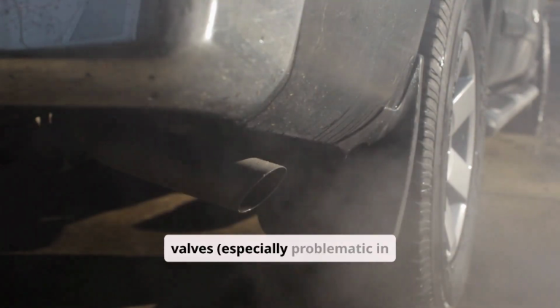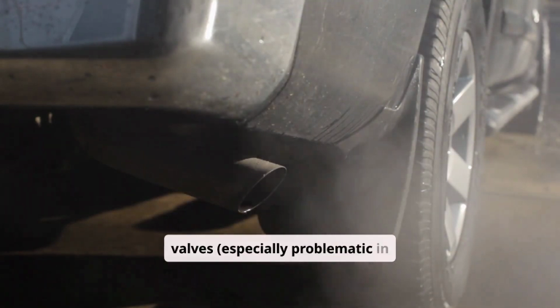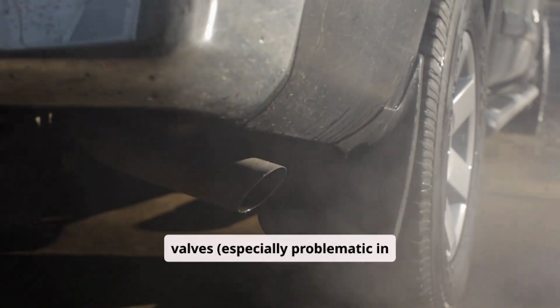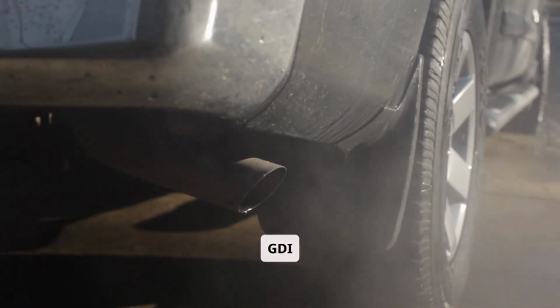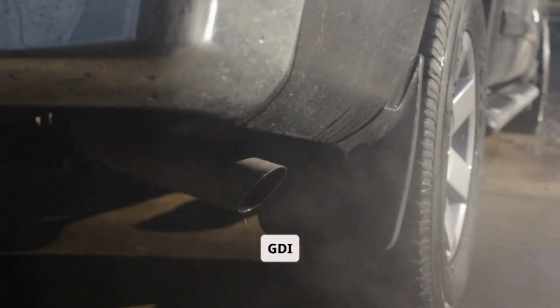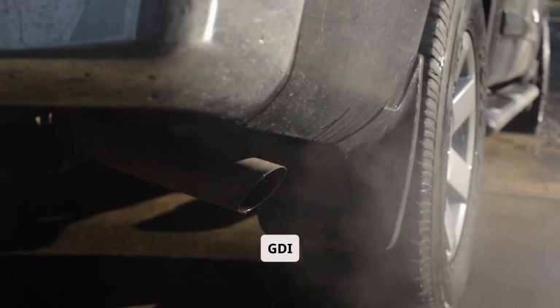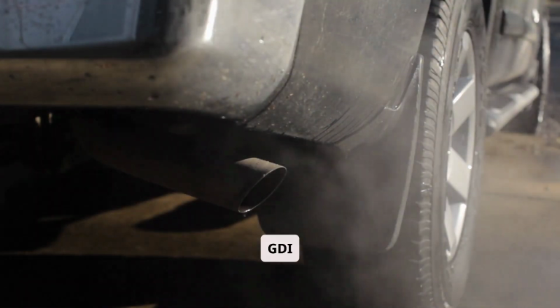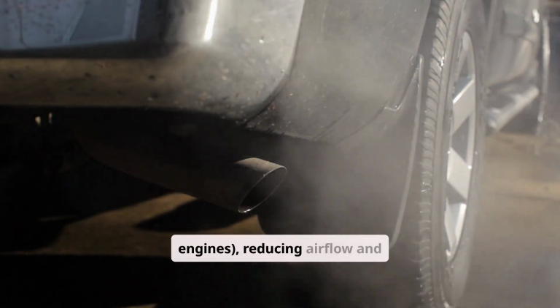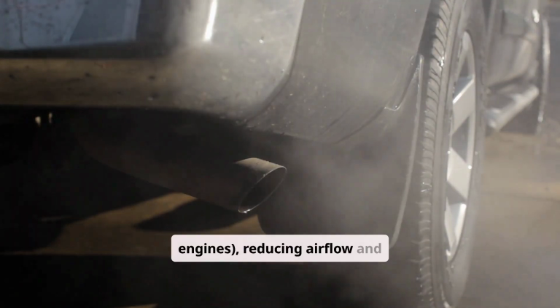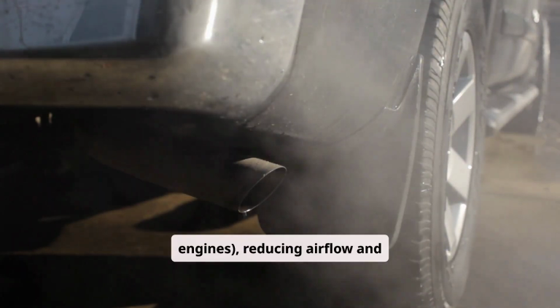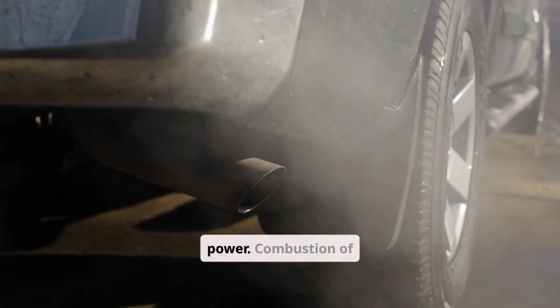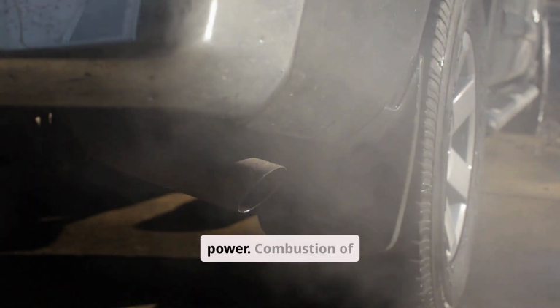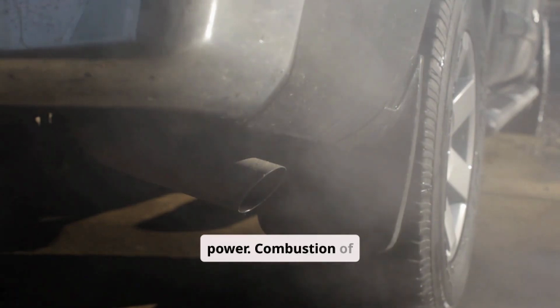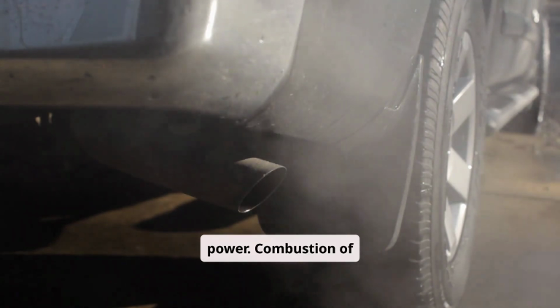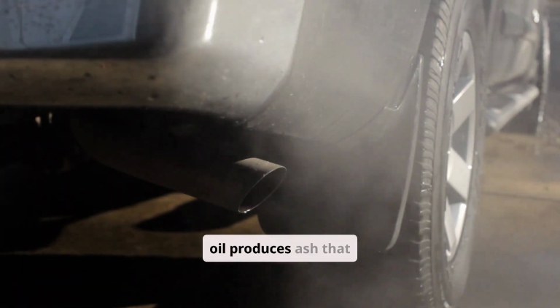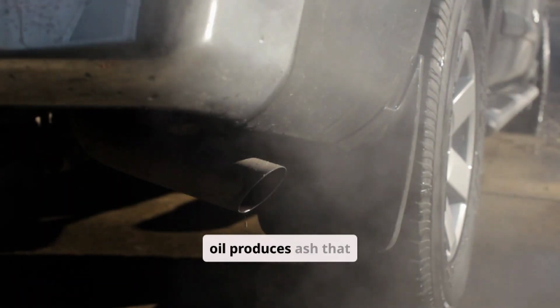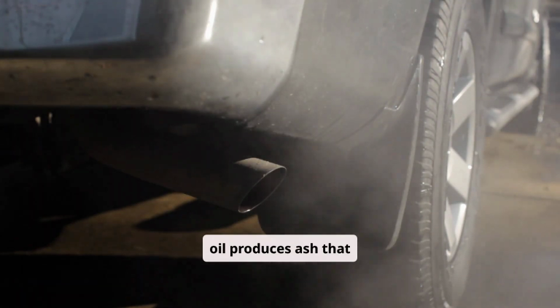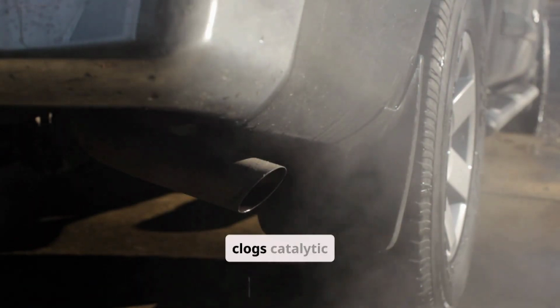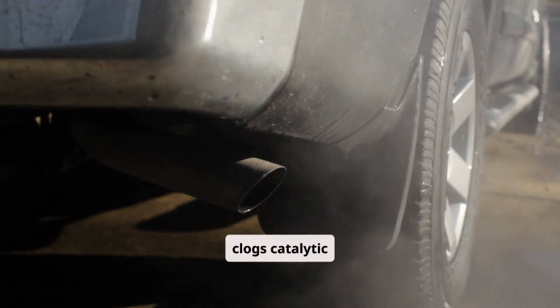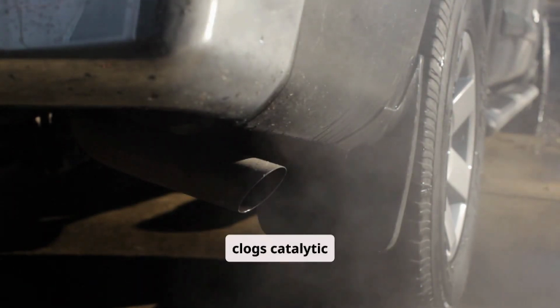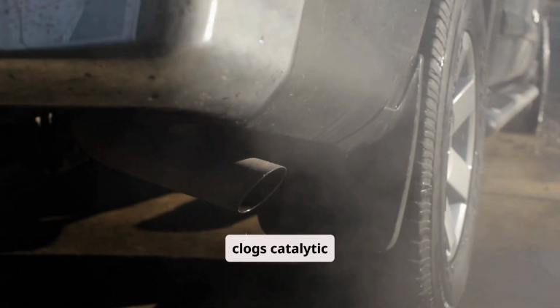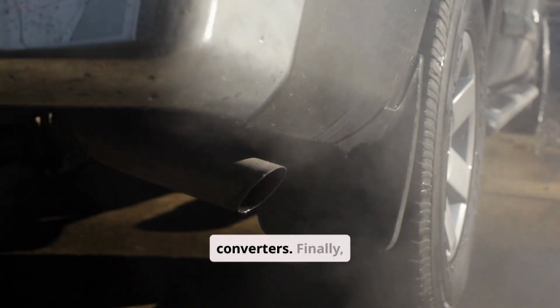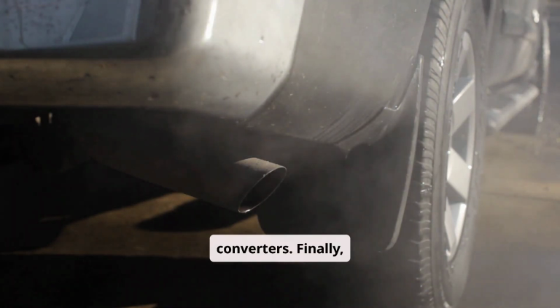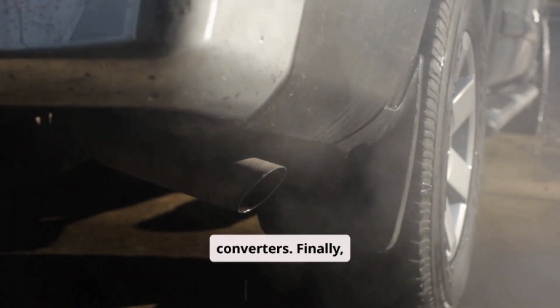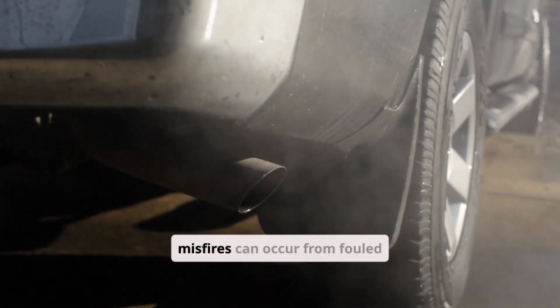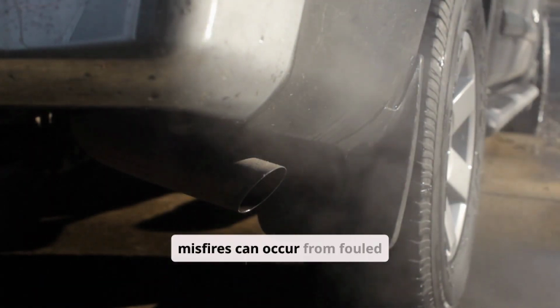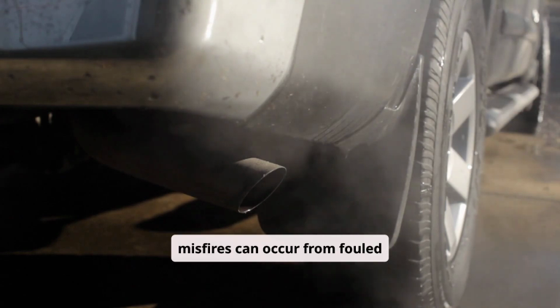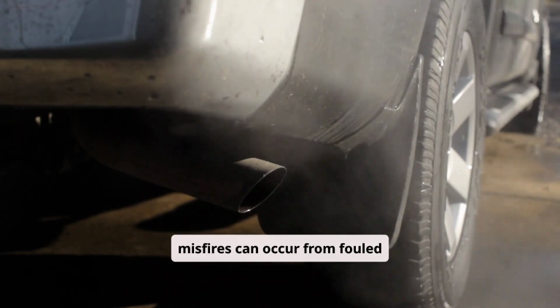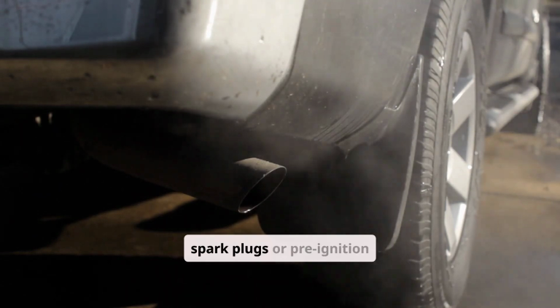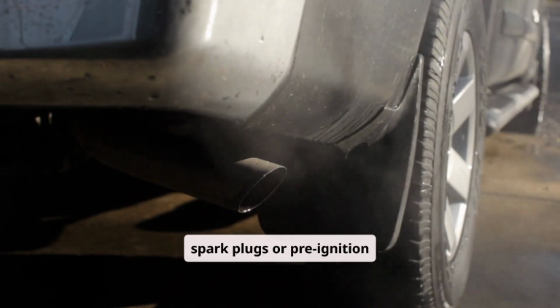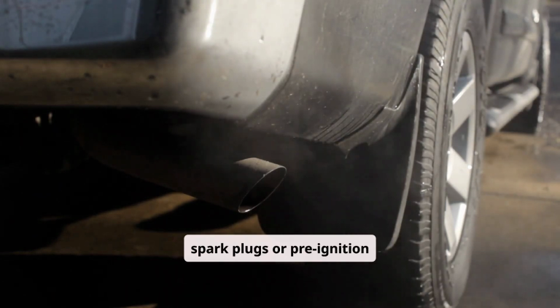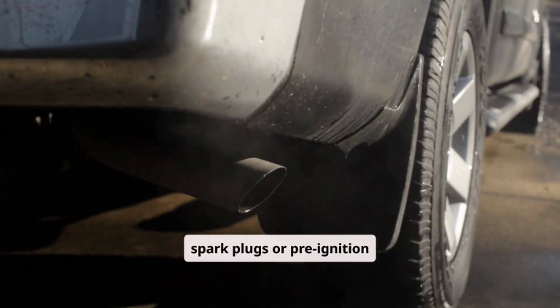Oil bakes into carbon deposits on intake valves, especially problematic in GDI engines, reducing airflow and power. Combustion of oil produces ash that clogs catalytic converters, and misfires can occur from fouled spark plugs or pre-ignition events.